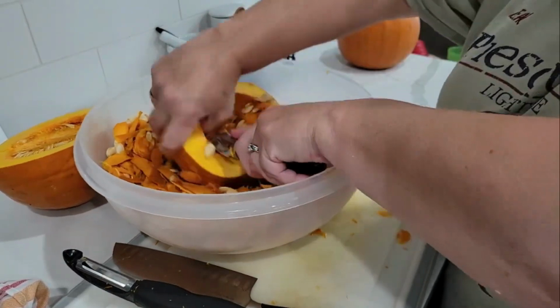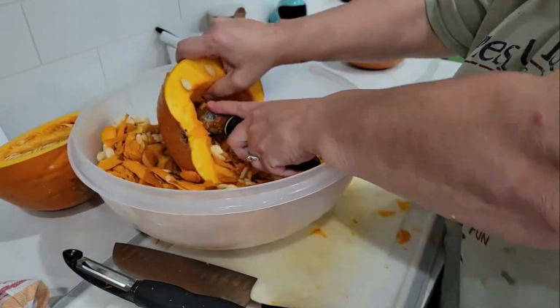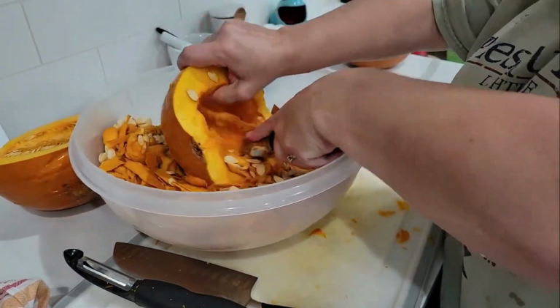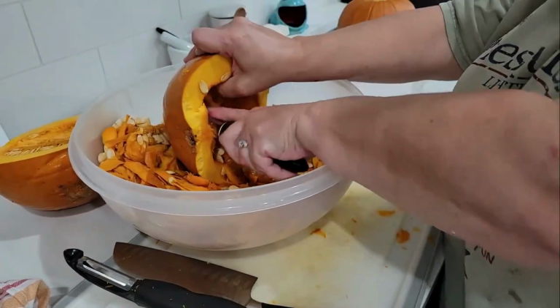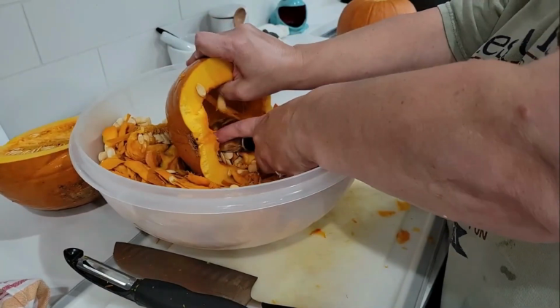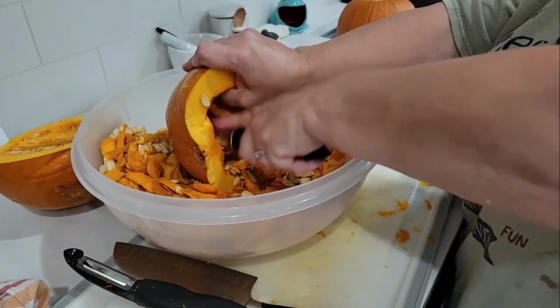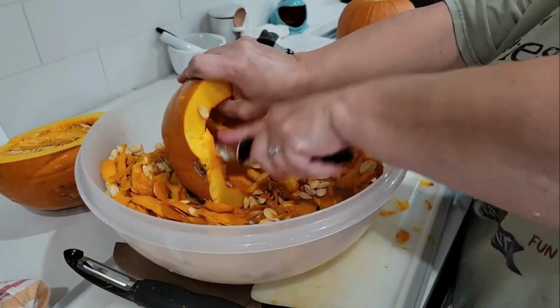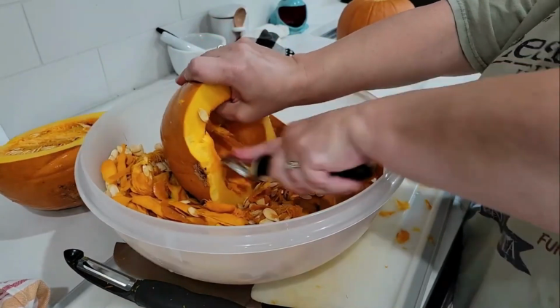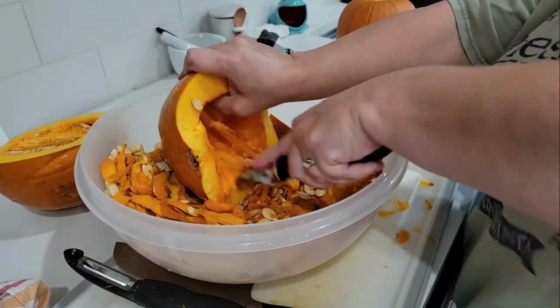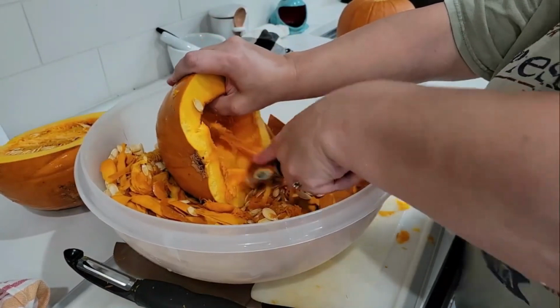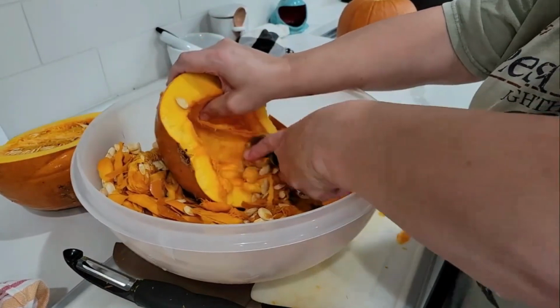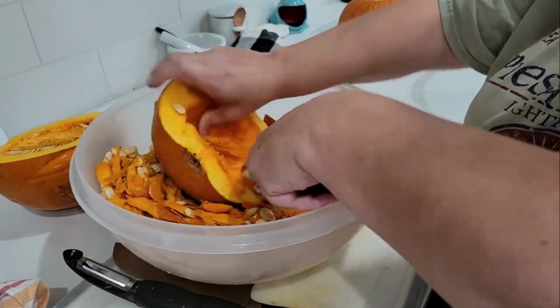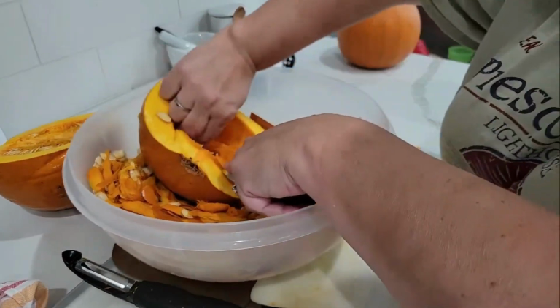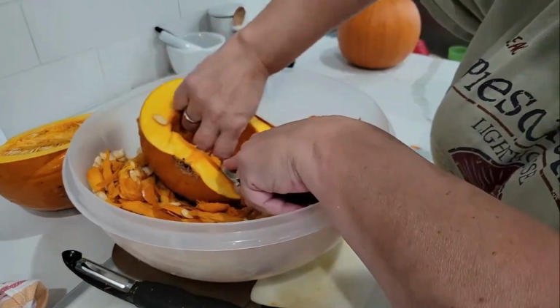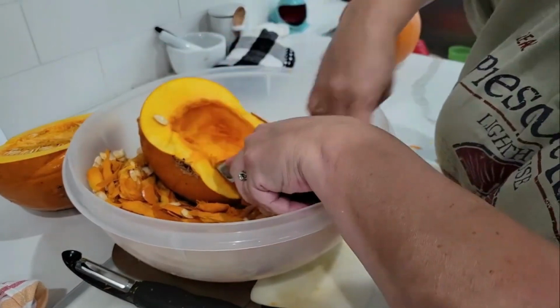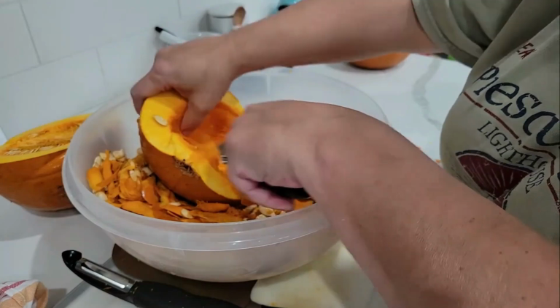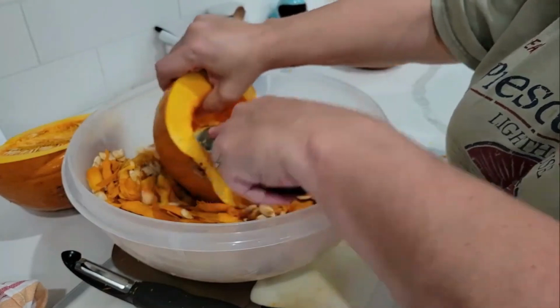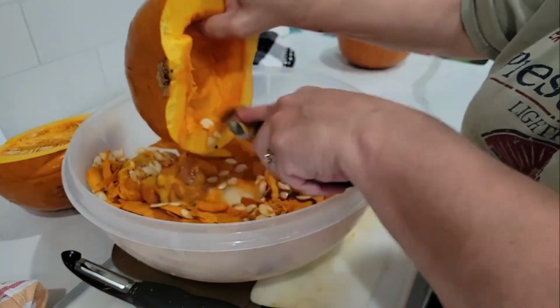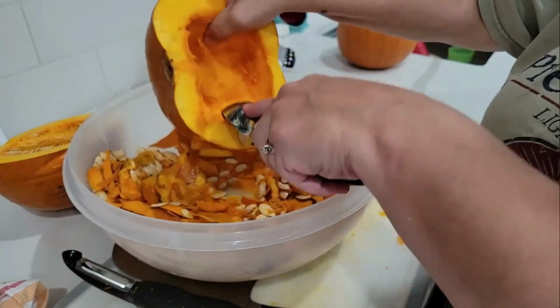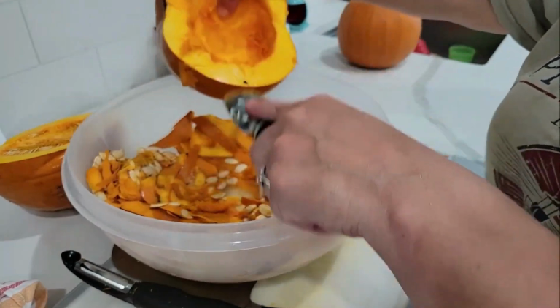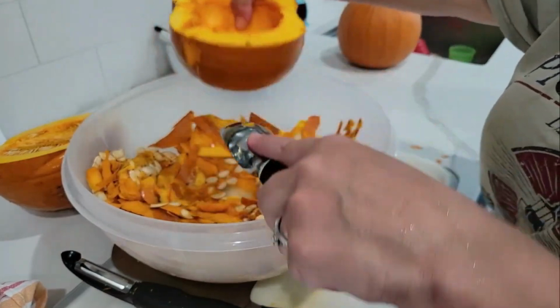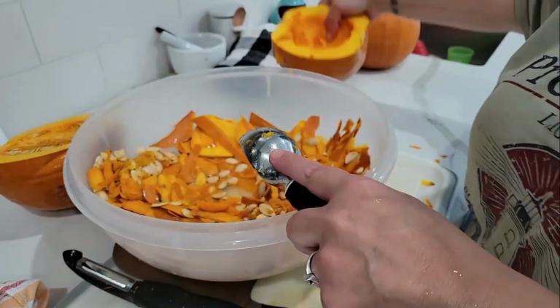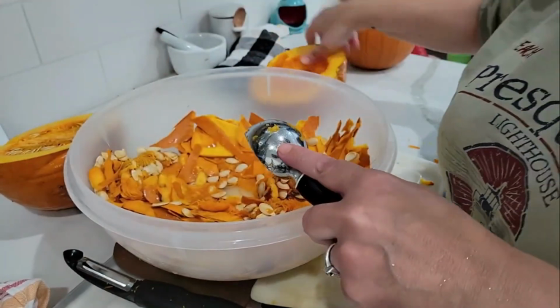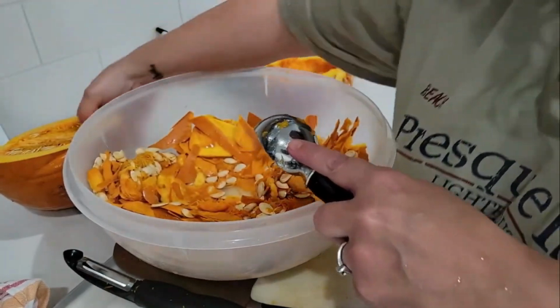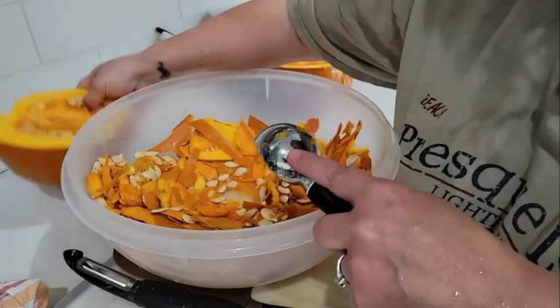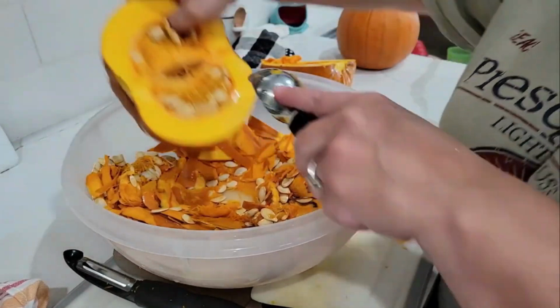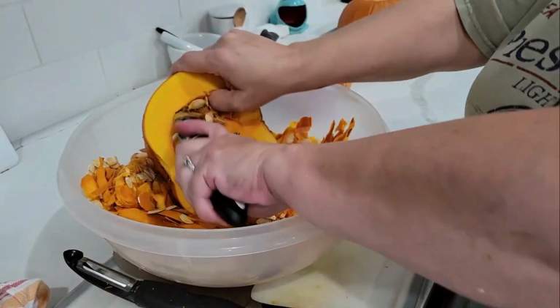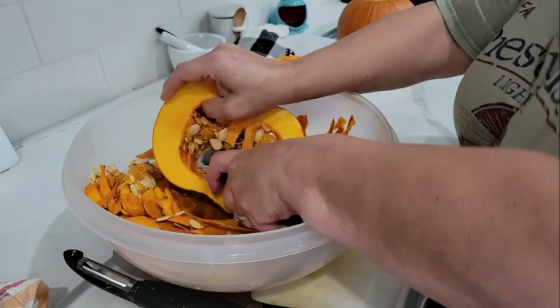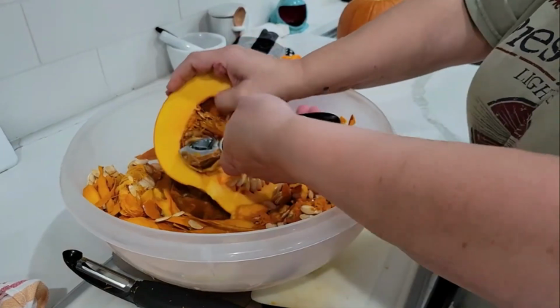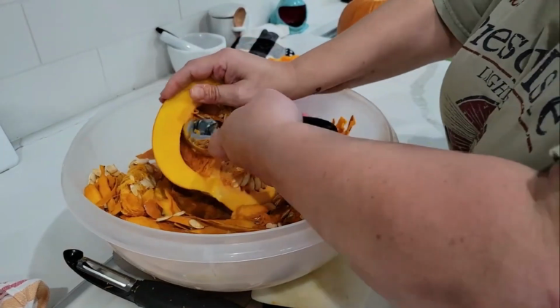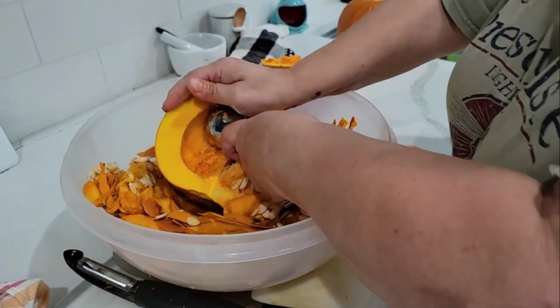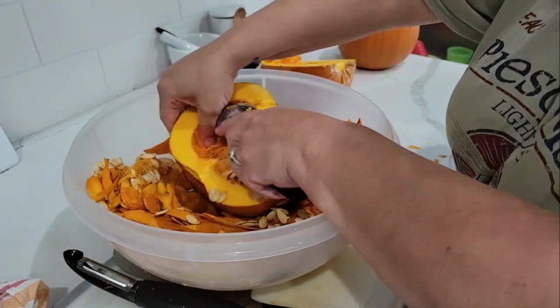We're going to need a couple of baking sheets, and we're going to clean that out, and then we're going to put them face down, open side down, onto the baking sheets.